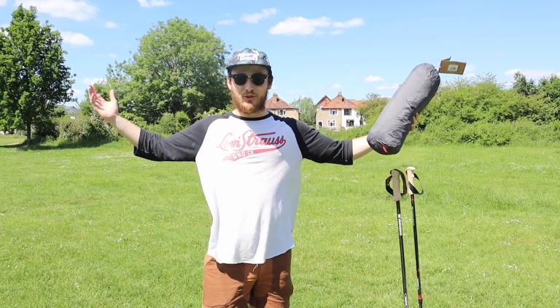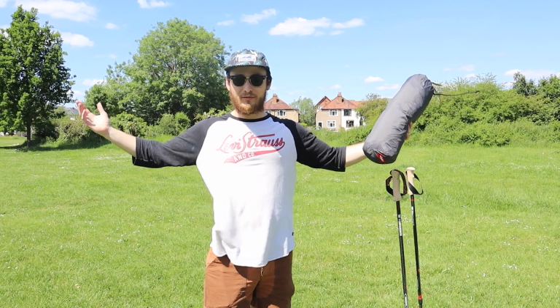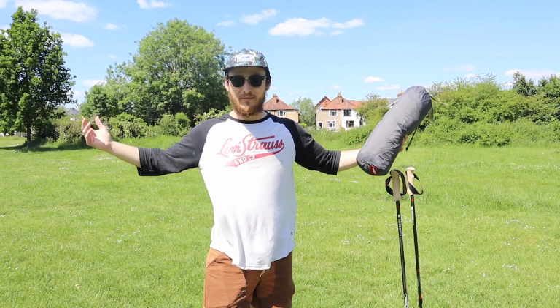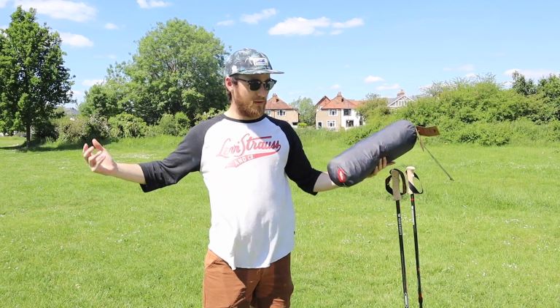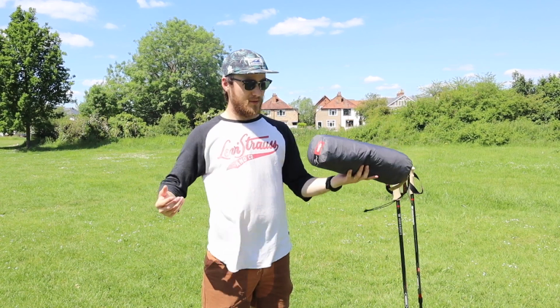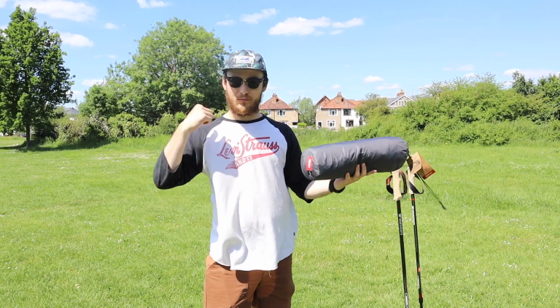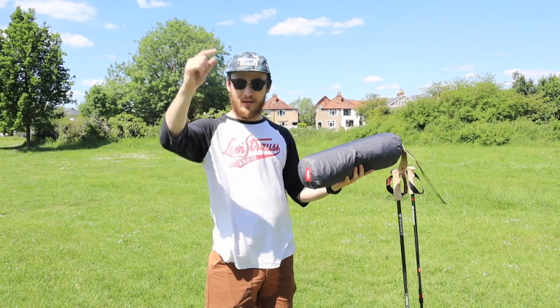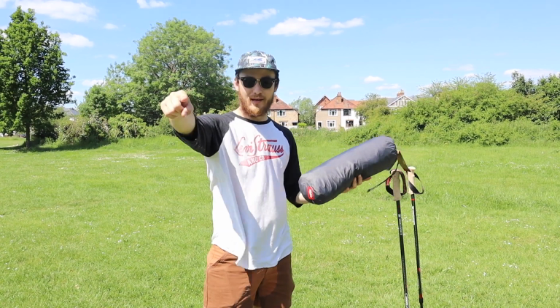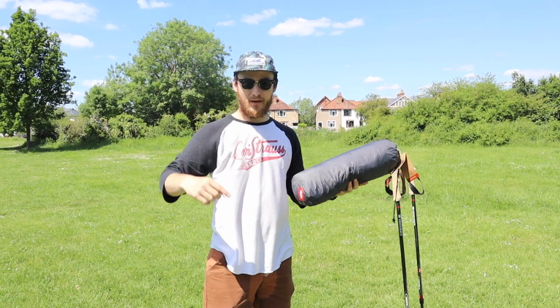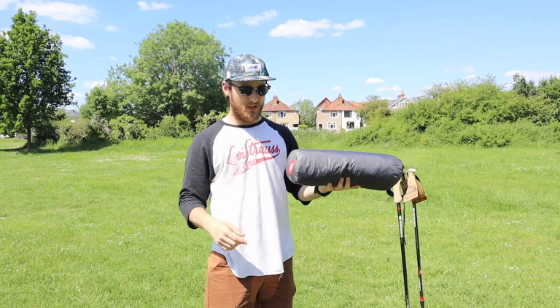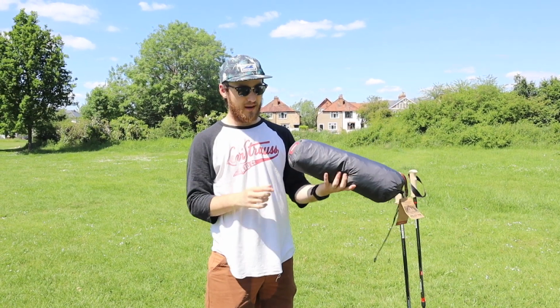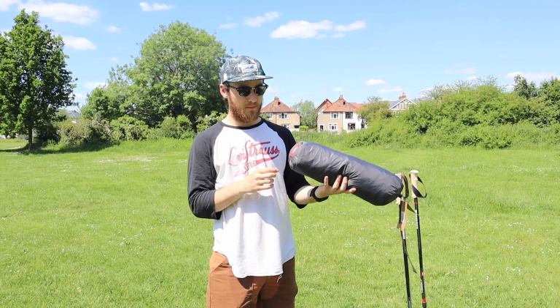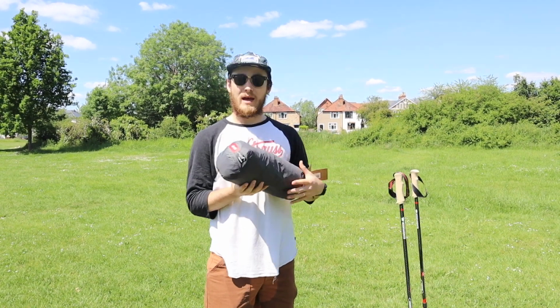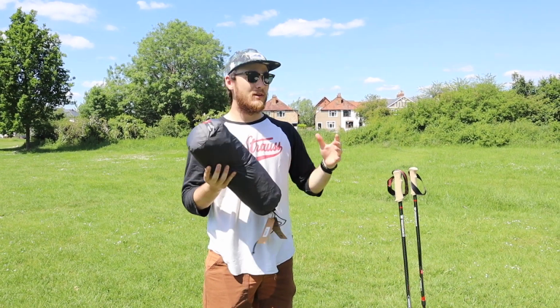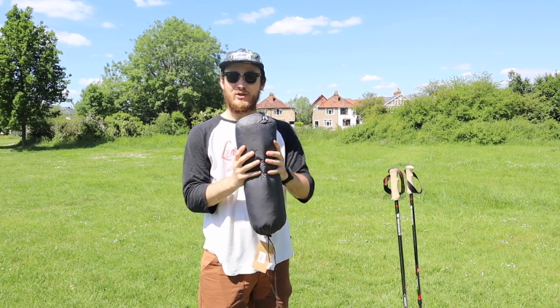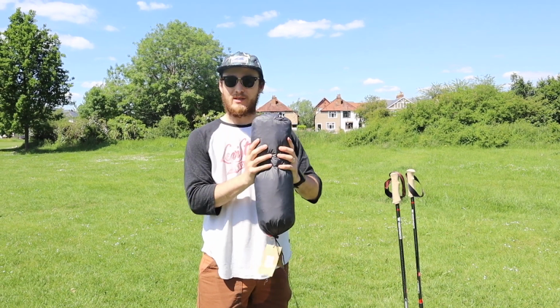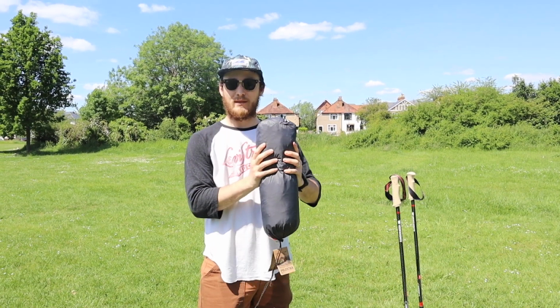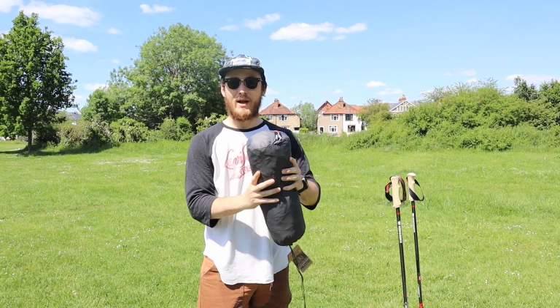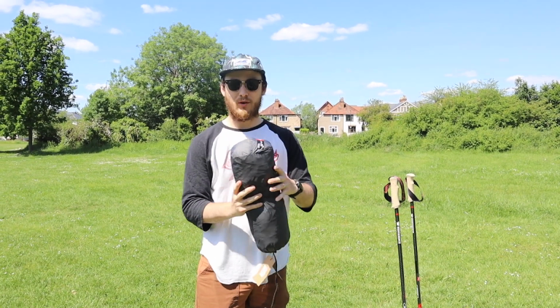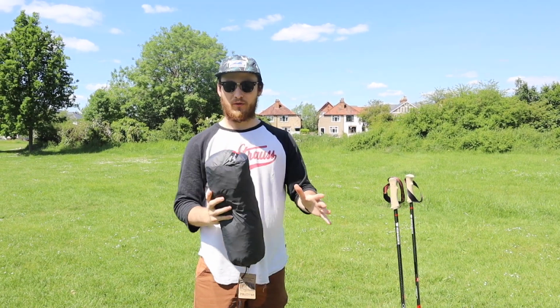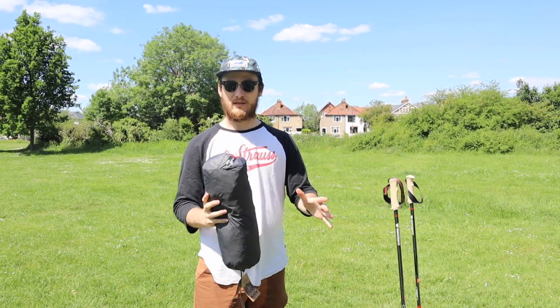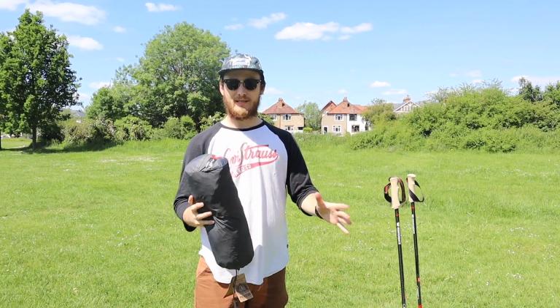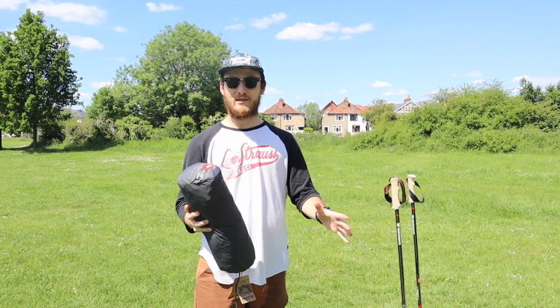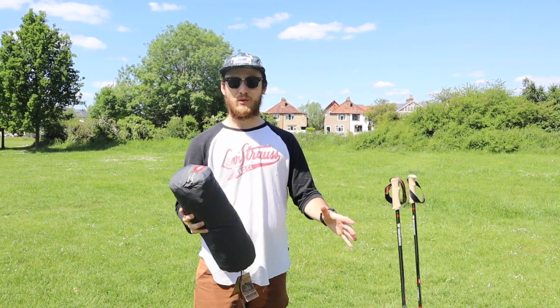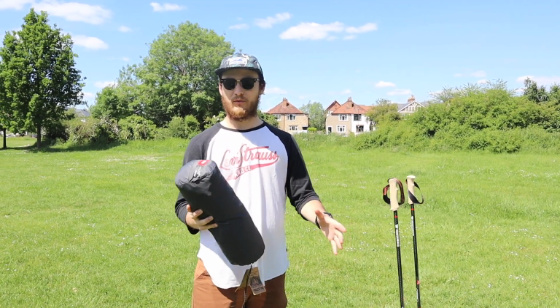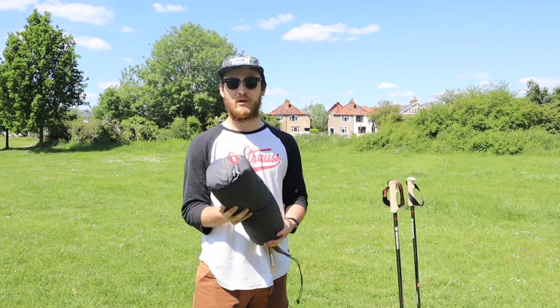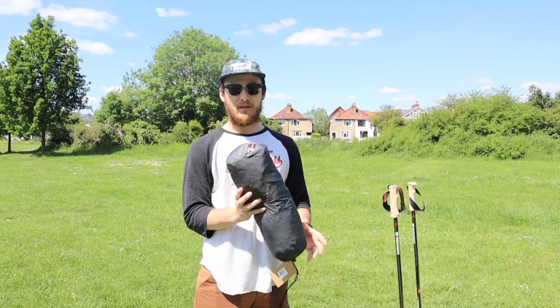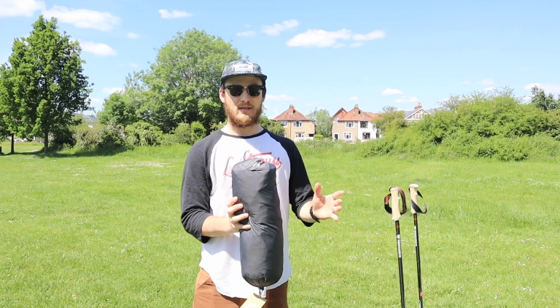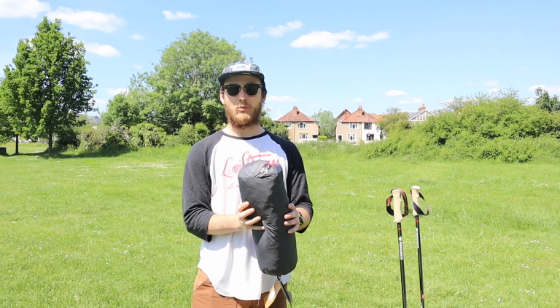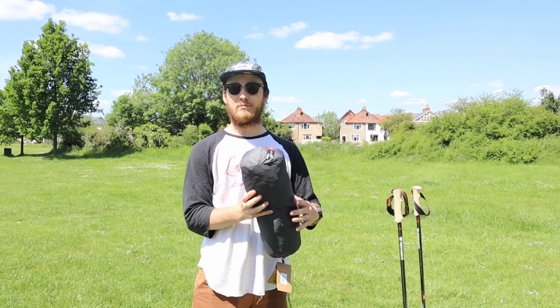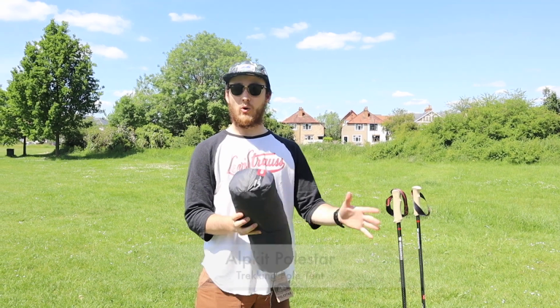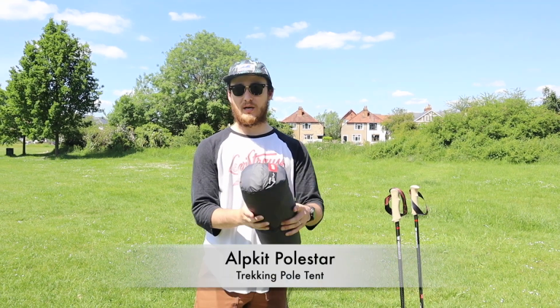Good afternoon, Wildcampers. It's Pete and Elle just behind the camera here. We have a very interesting and brand new, hot-off-the-press tent to review for you. This is the Alpkit Polestar.